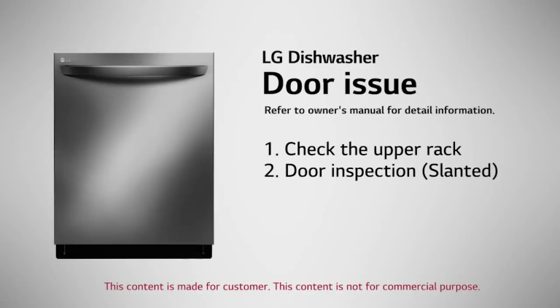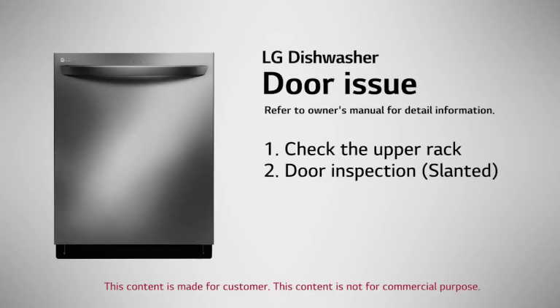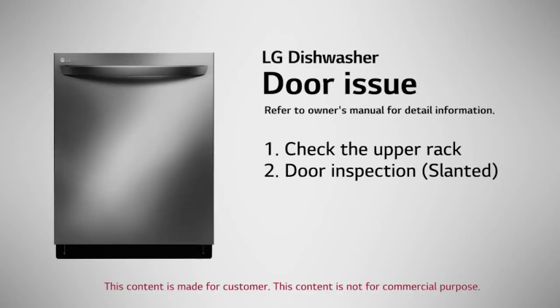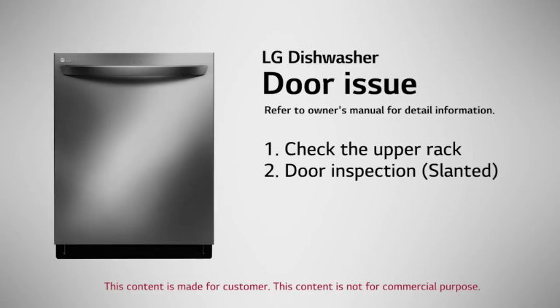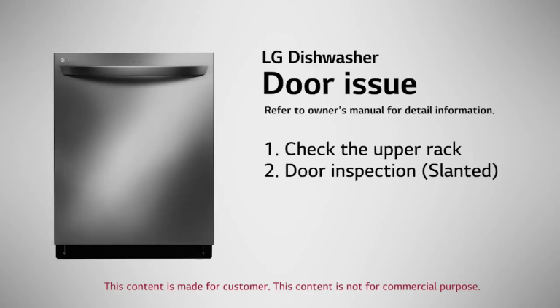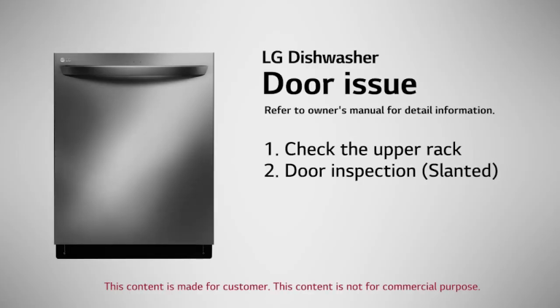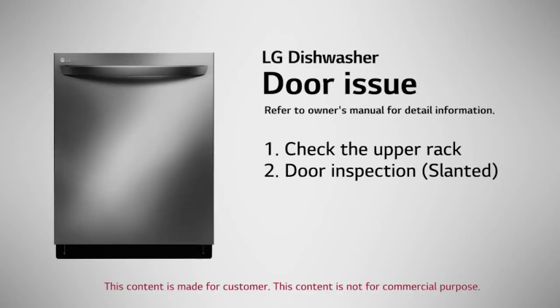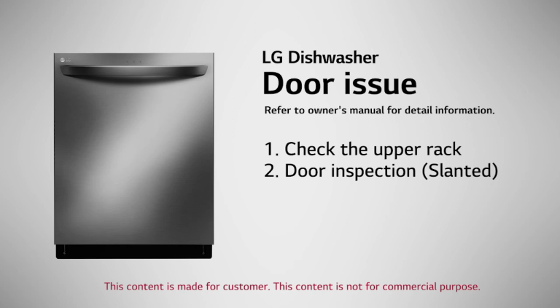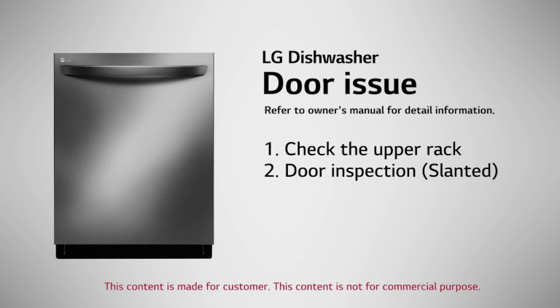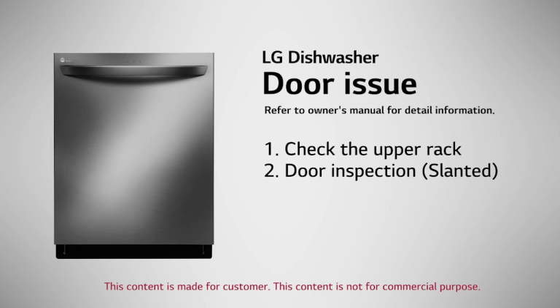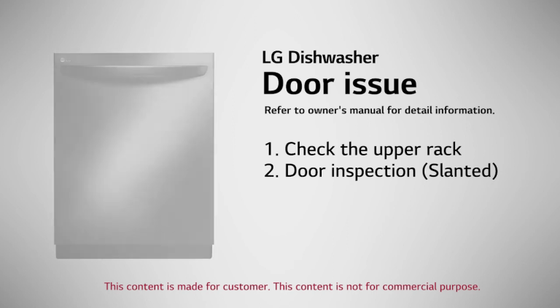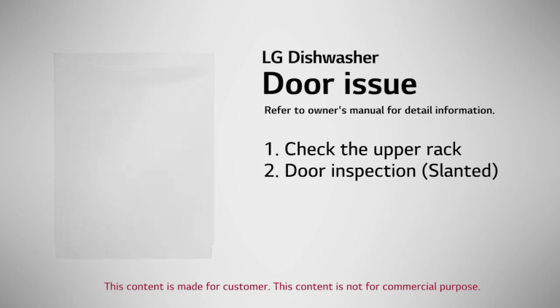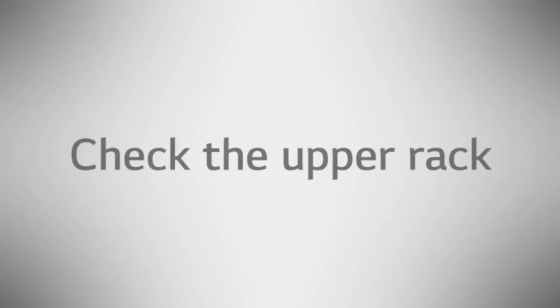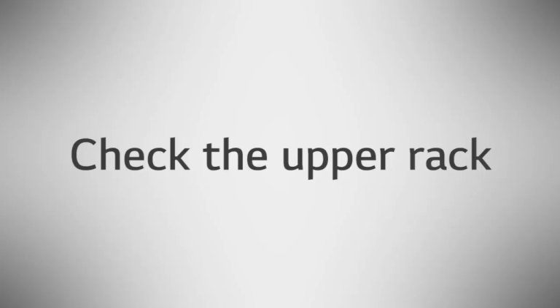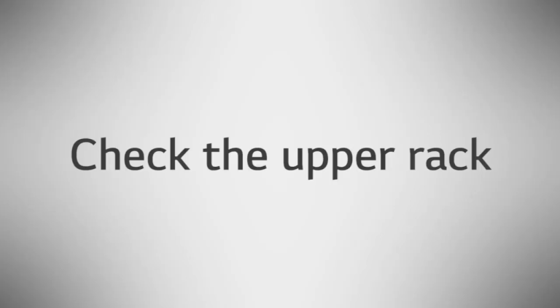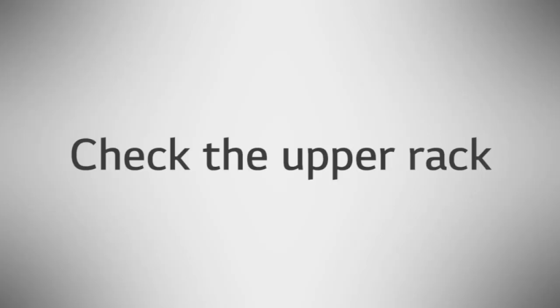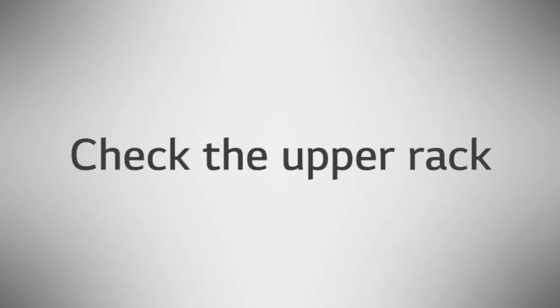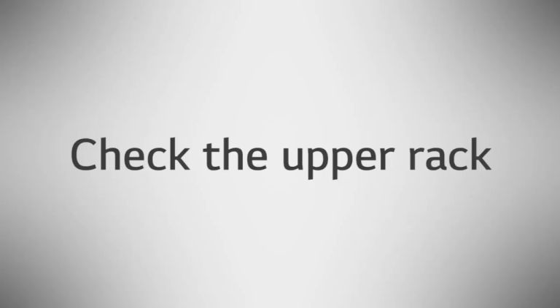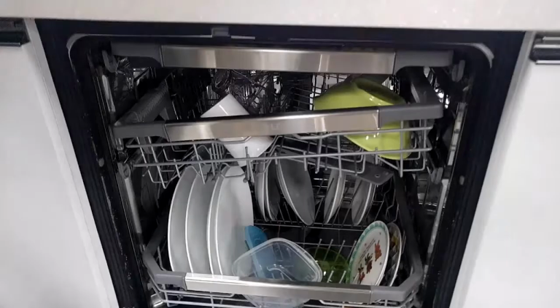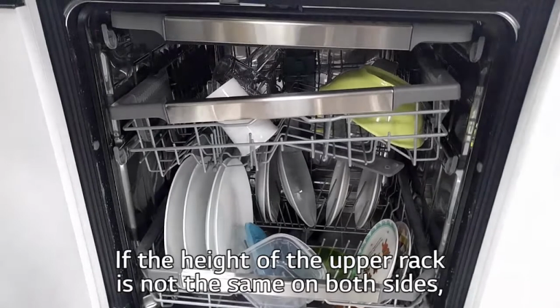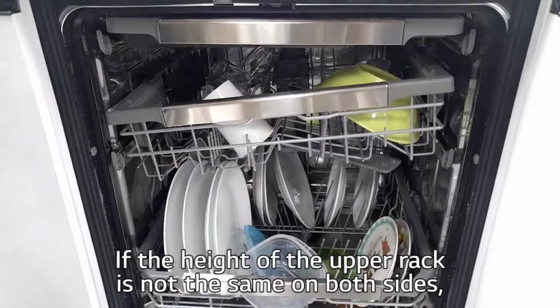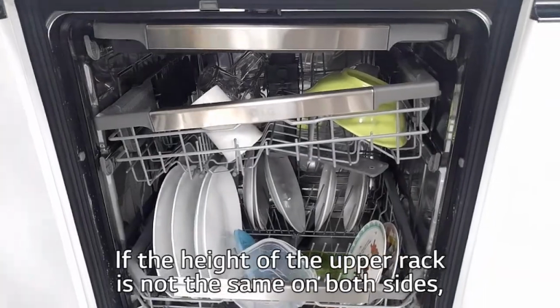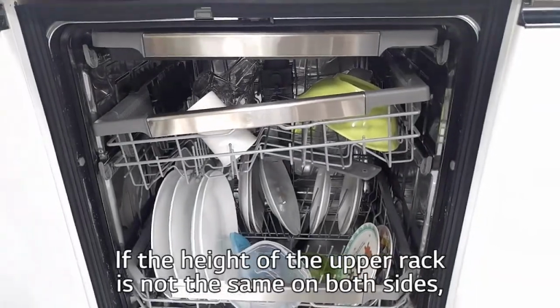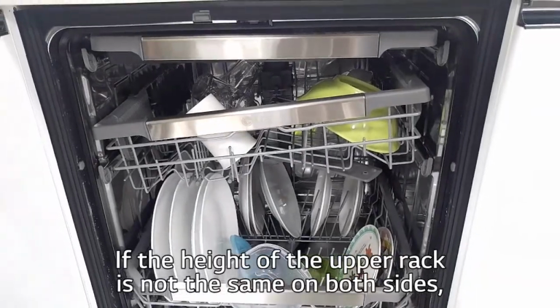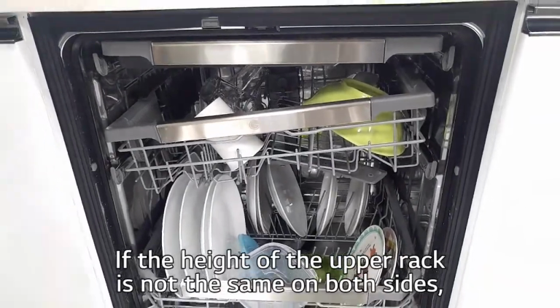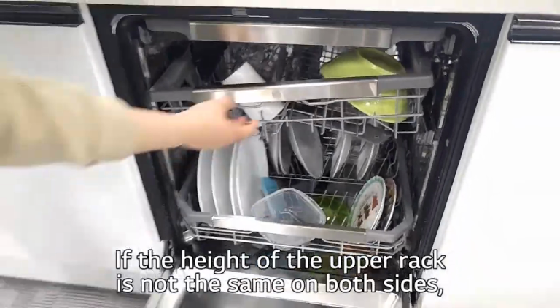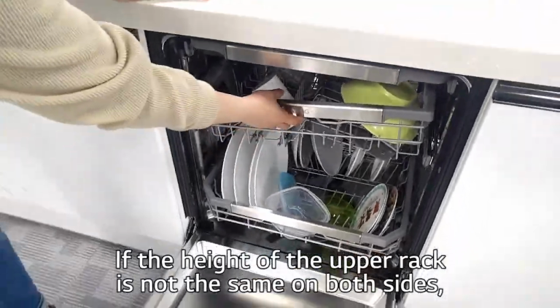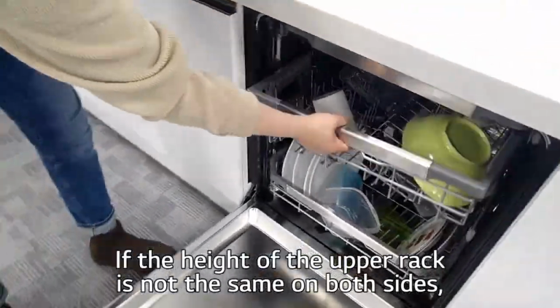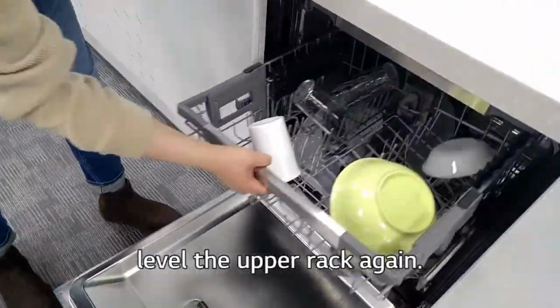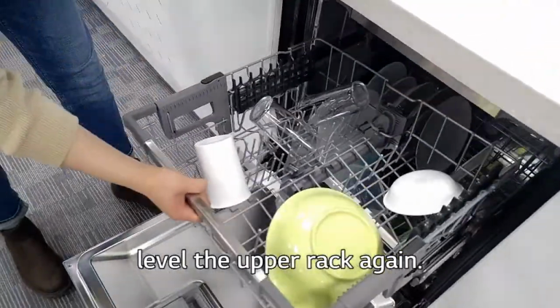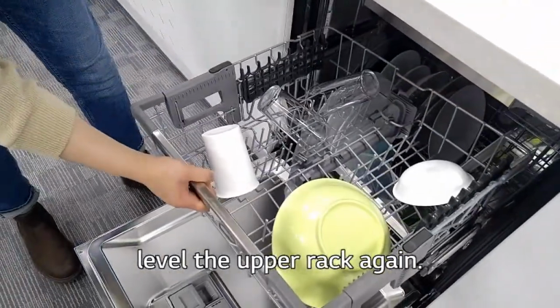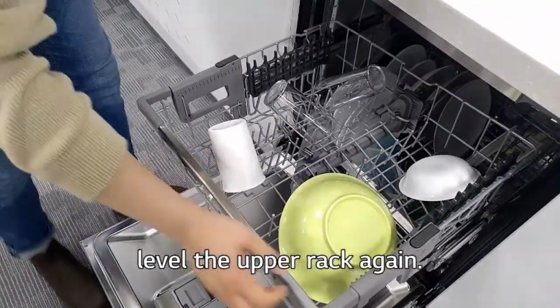Door Issue: Check the upper rack. If the height of the upper rack is not the same on both sides, level the upper rack again.